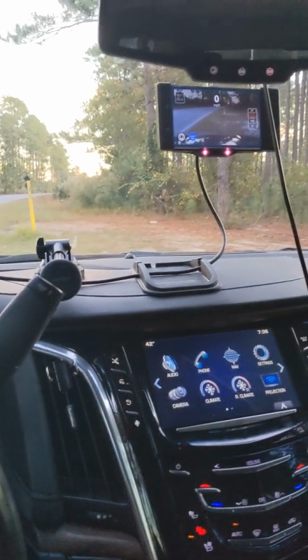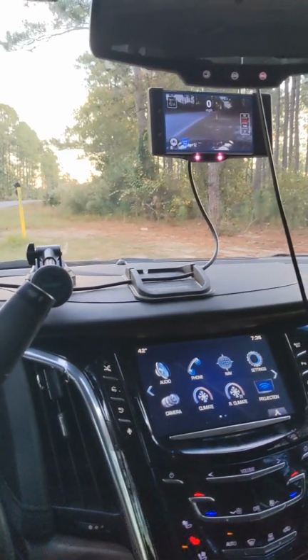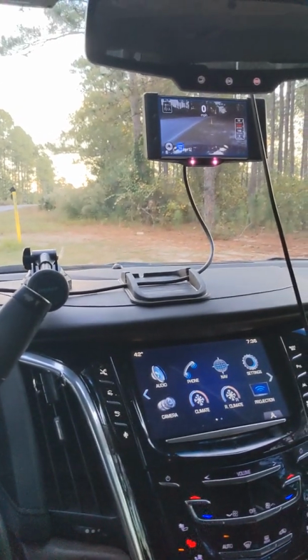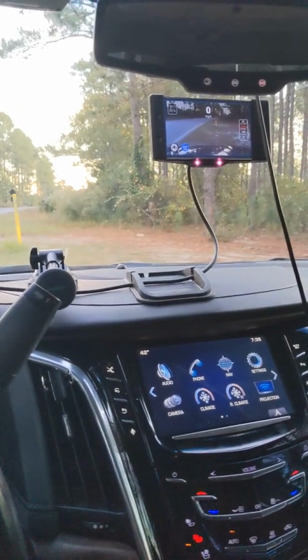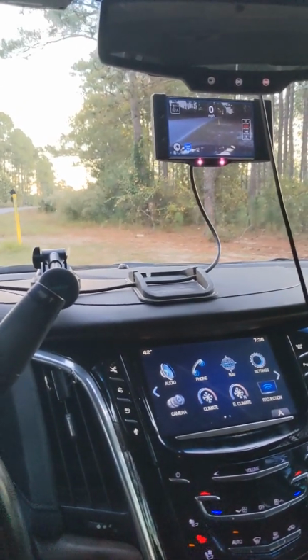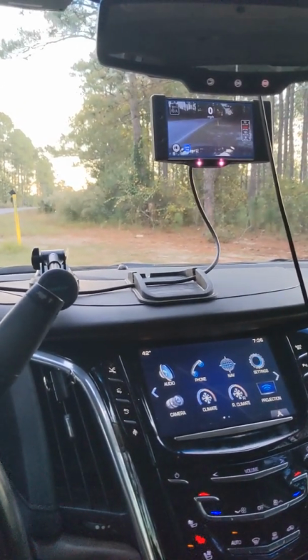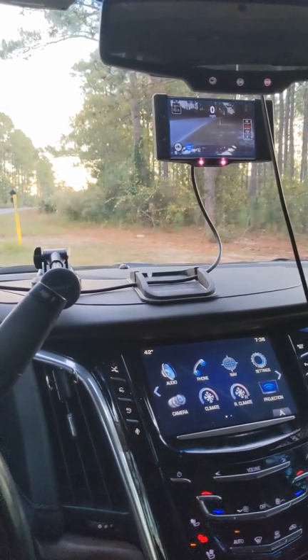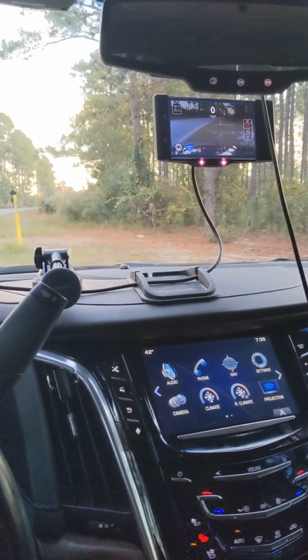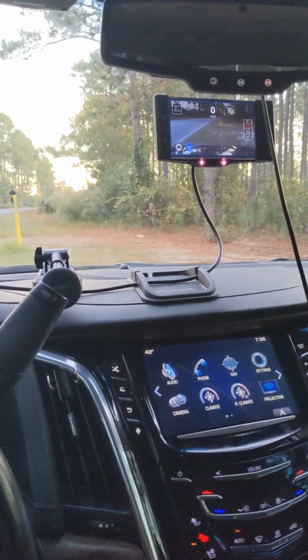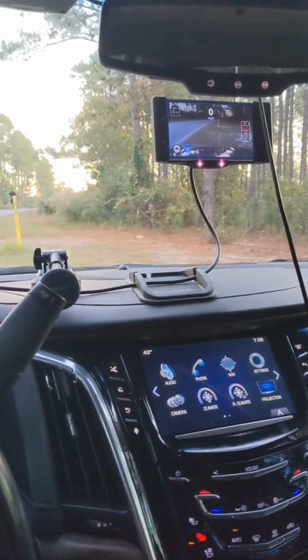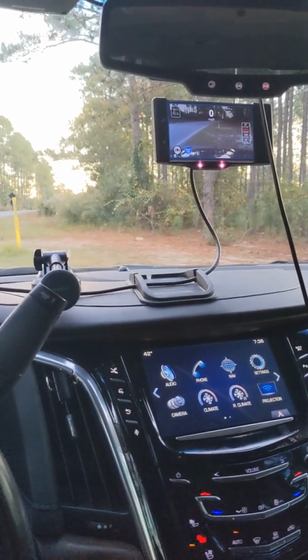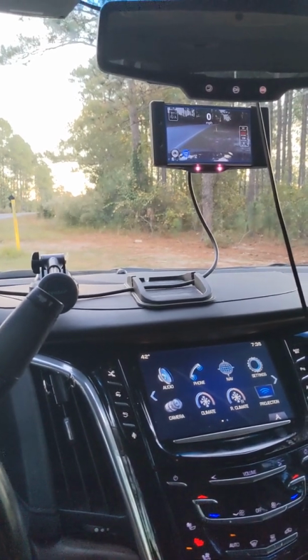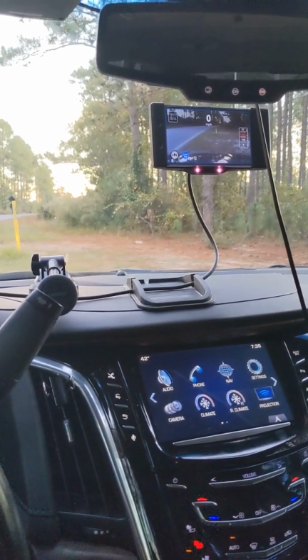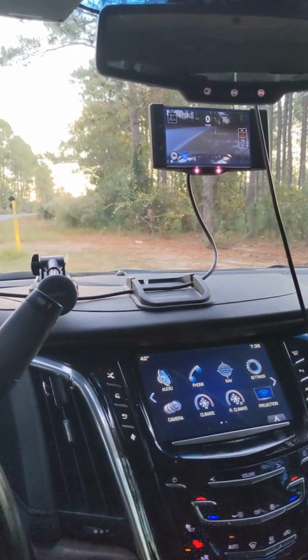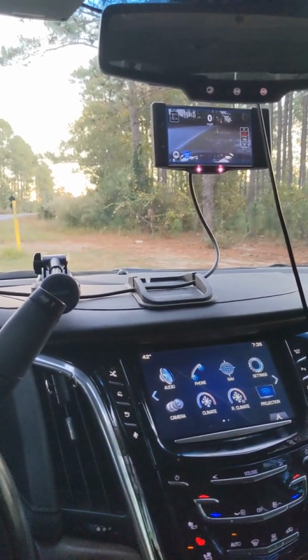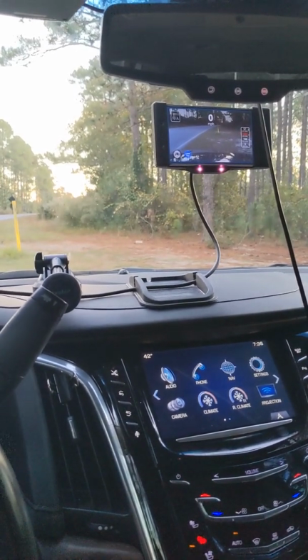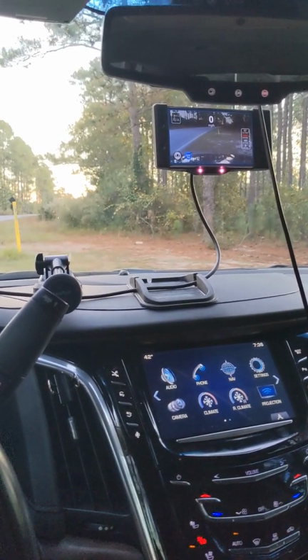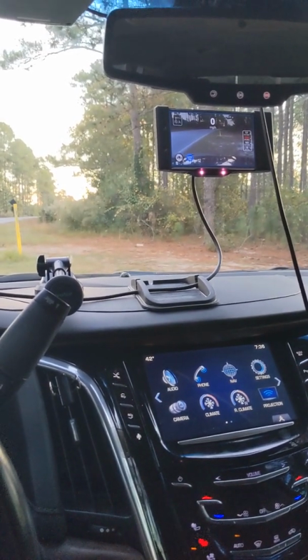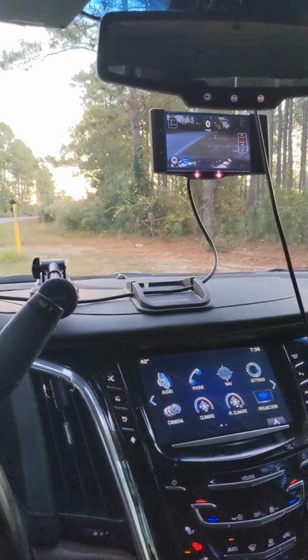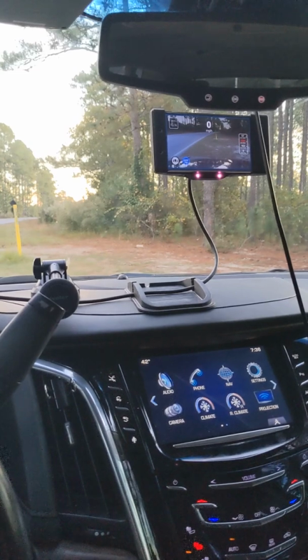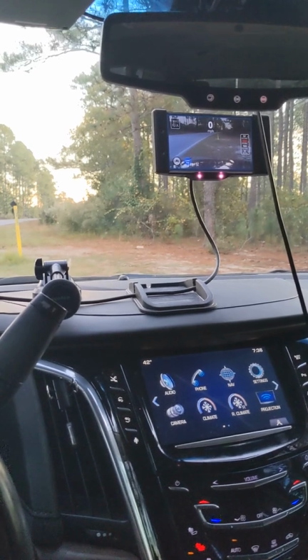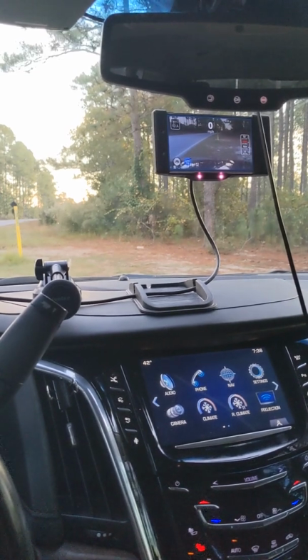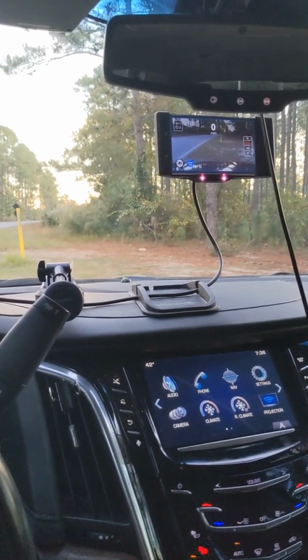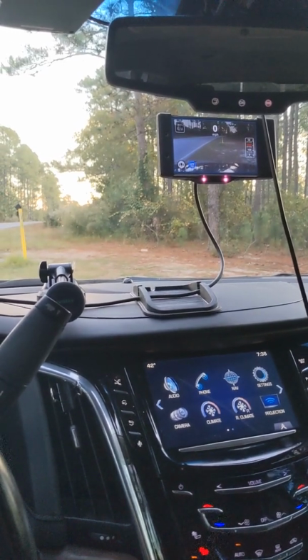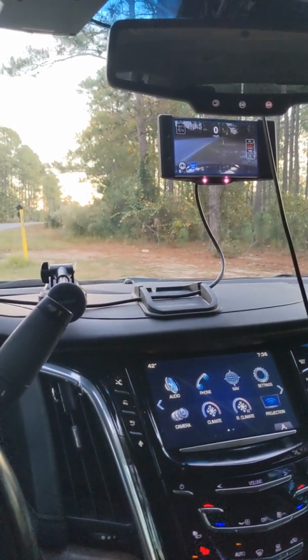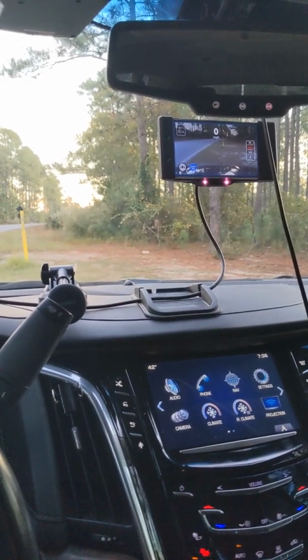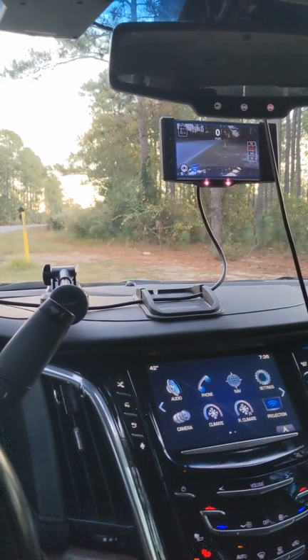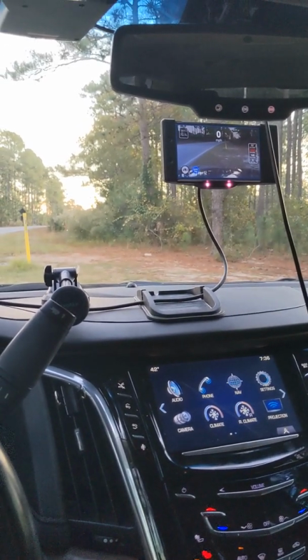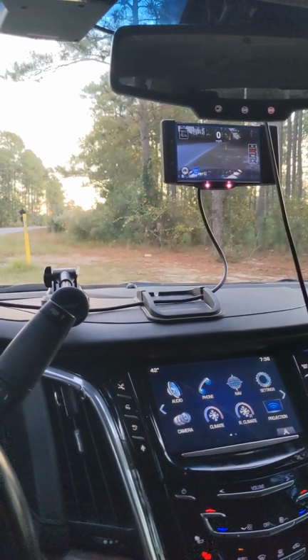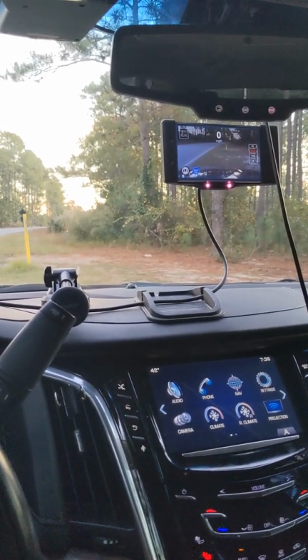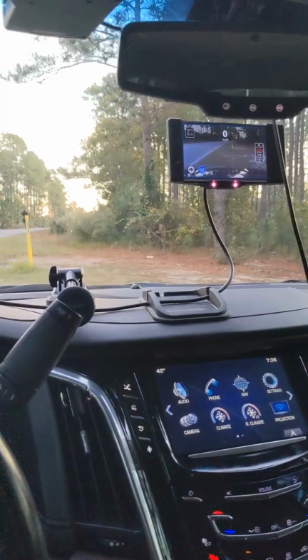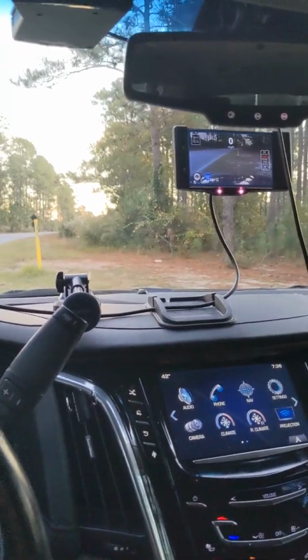Here is a demo of OpenPilot running on a Comma 2 in a 2016 Escalade ESV. That will give us Level 2 driving assistance. Here we go.